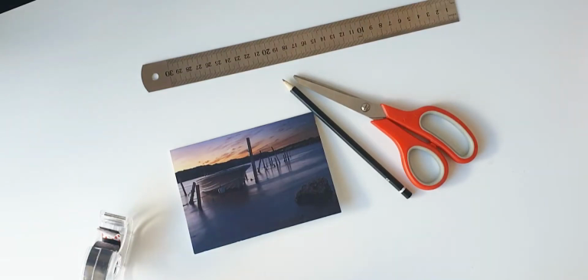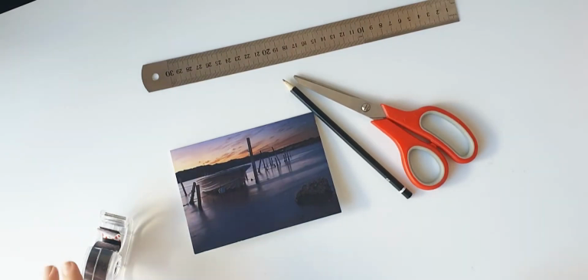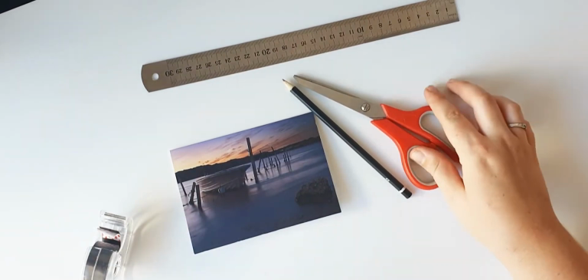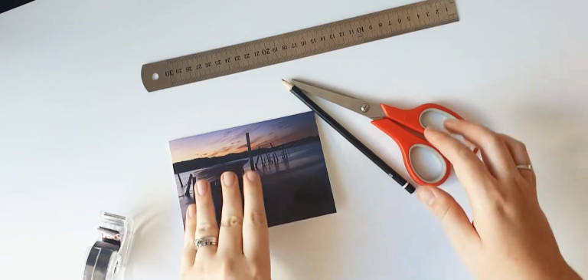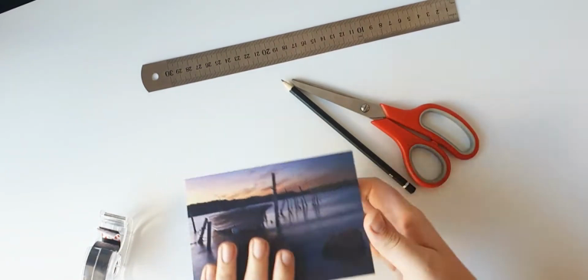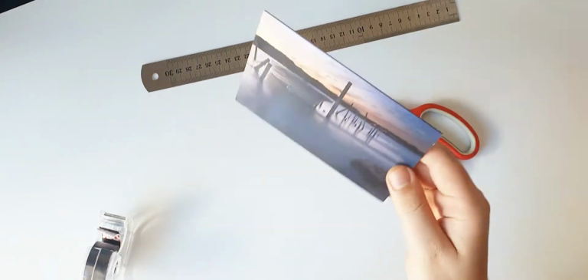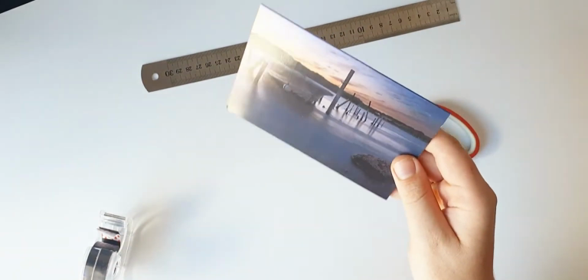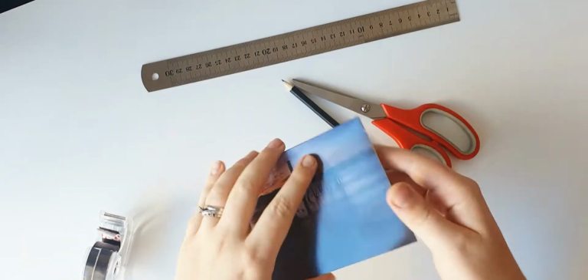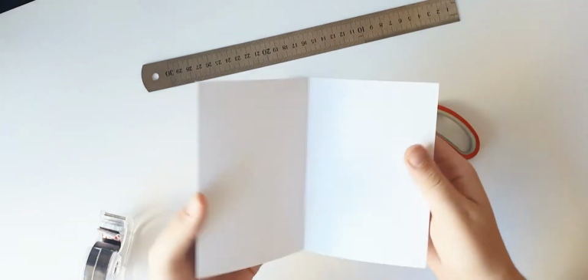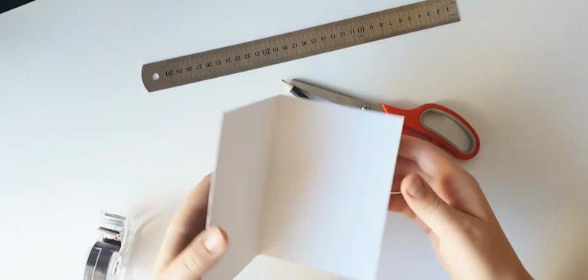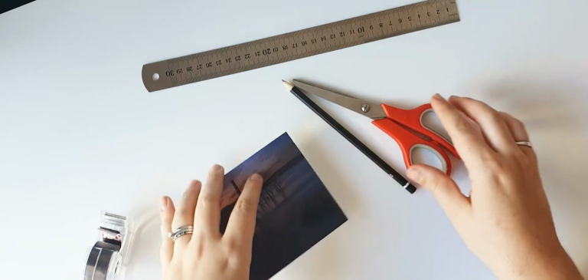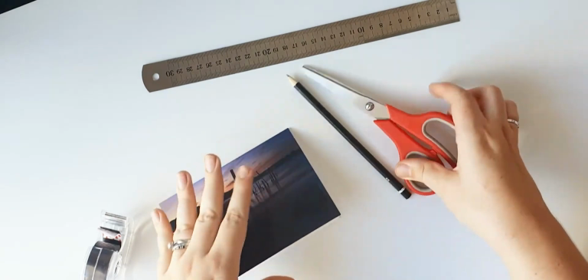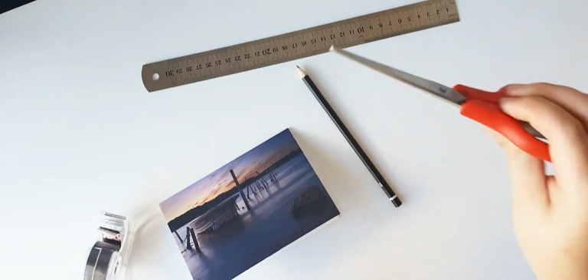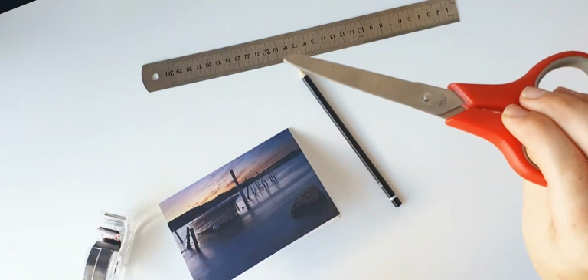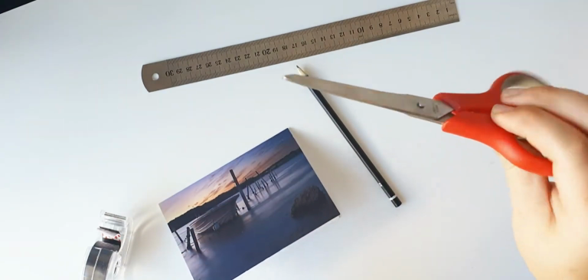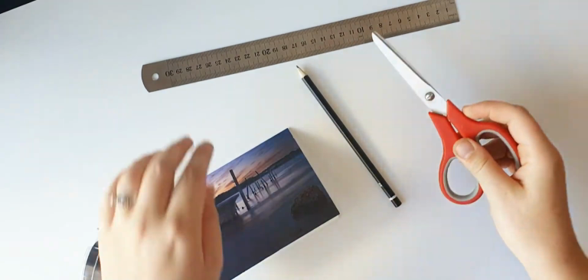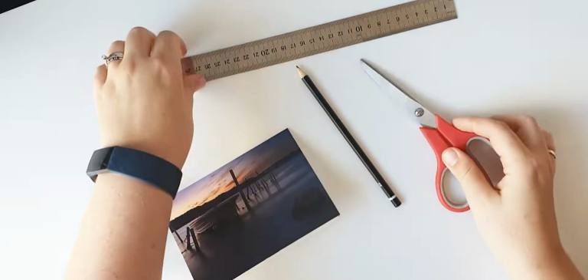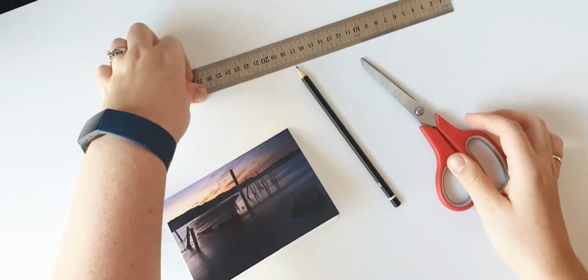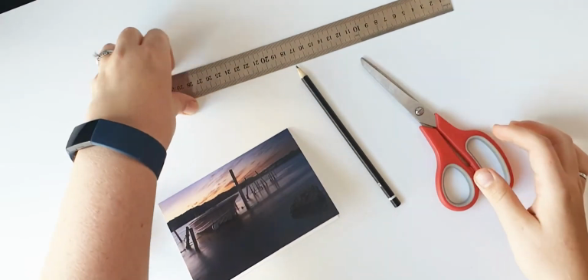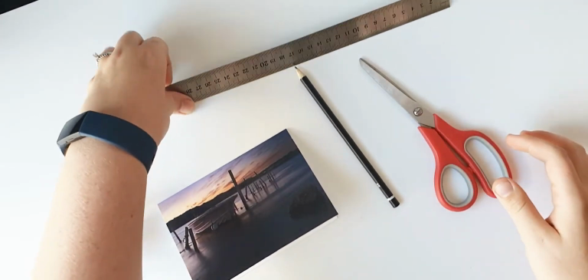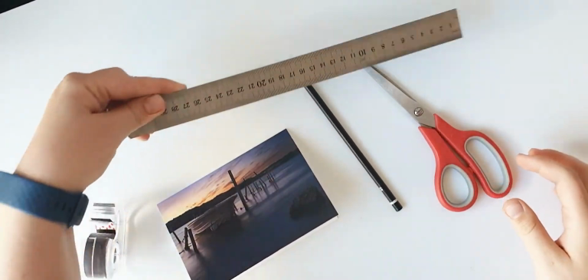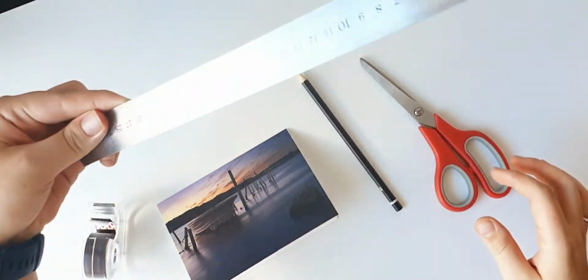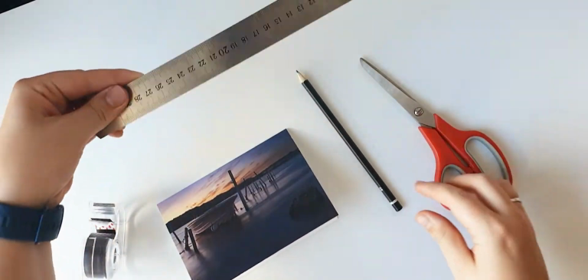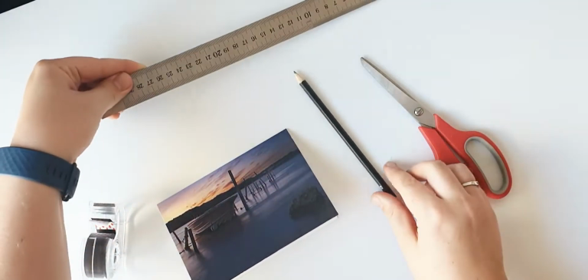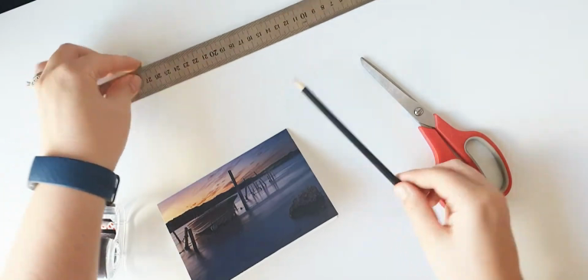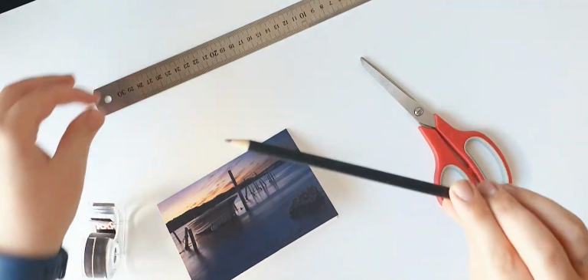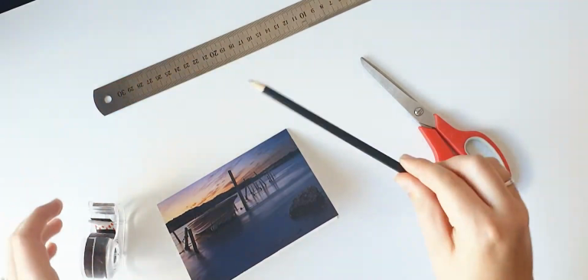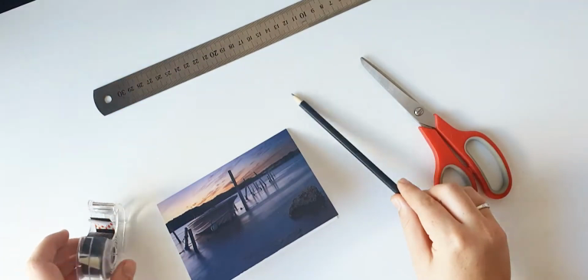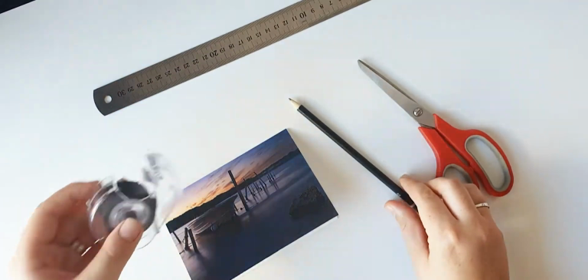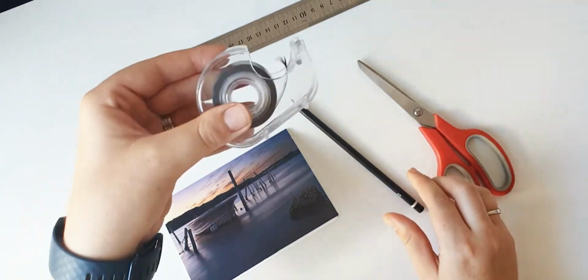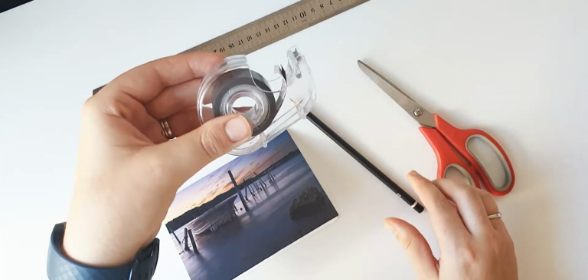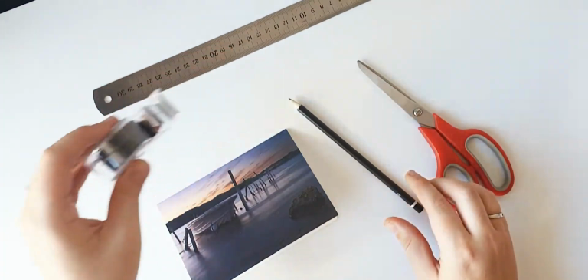To create a magnet out of a greeting card, all you need is a greeting card, some scissors, a ruler, a pencil, and some magnetic tape.